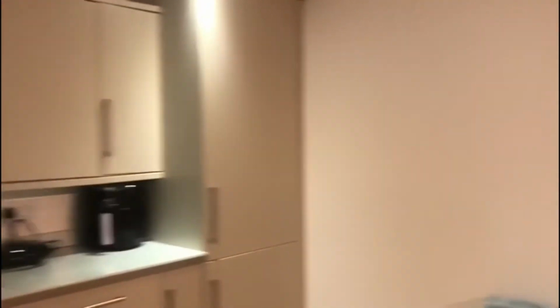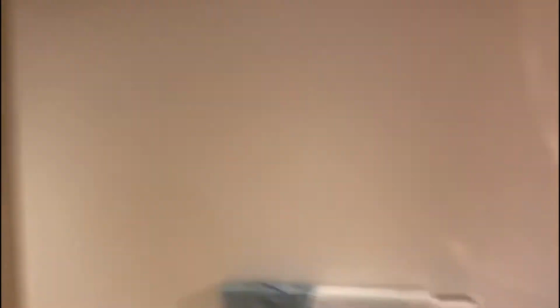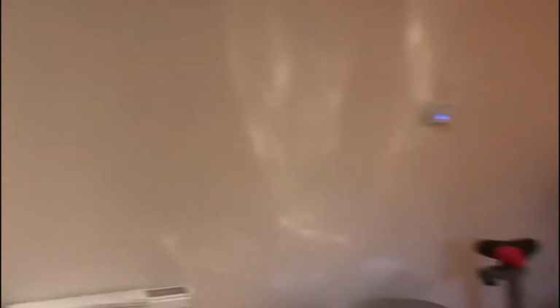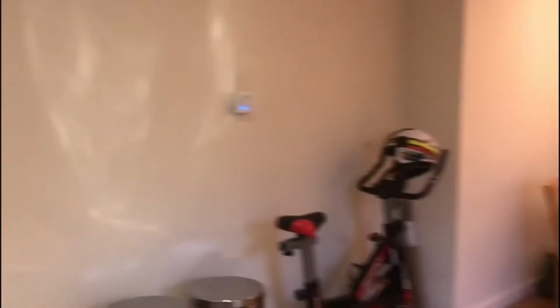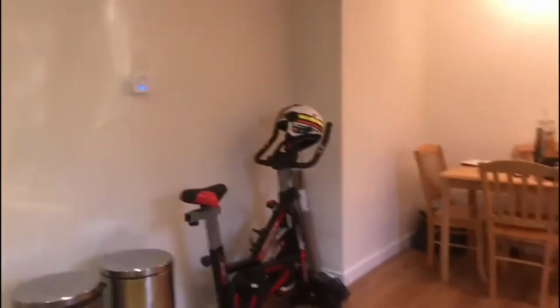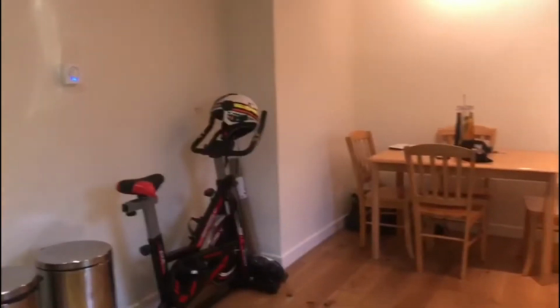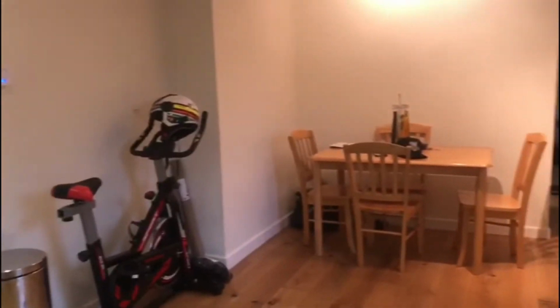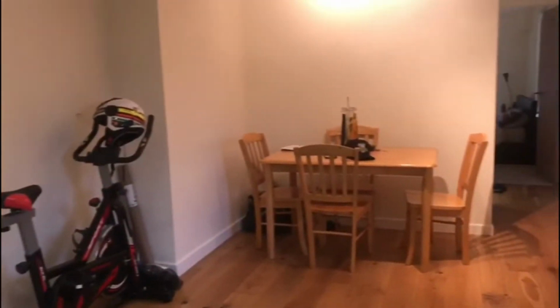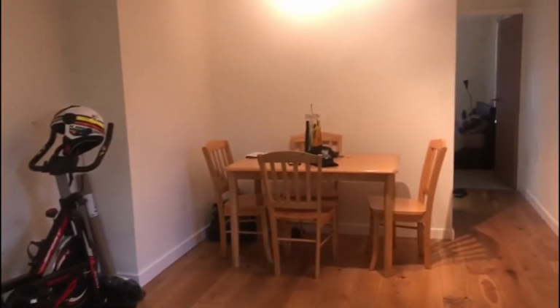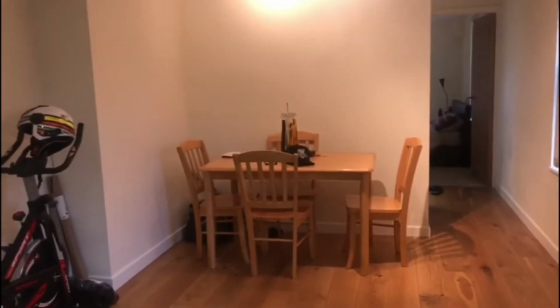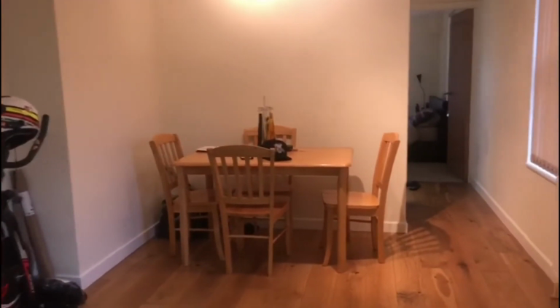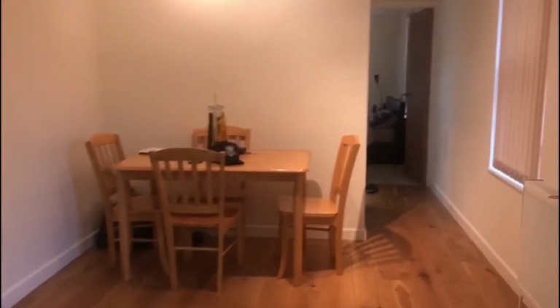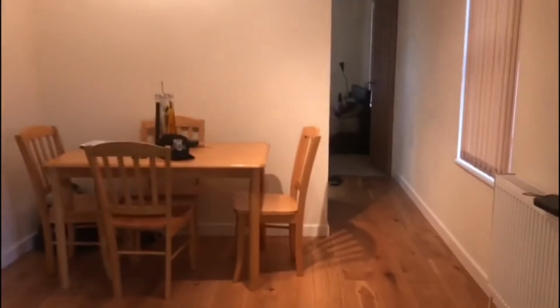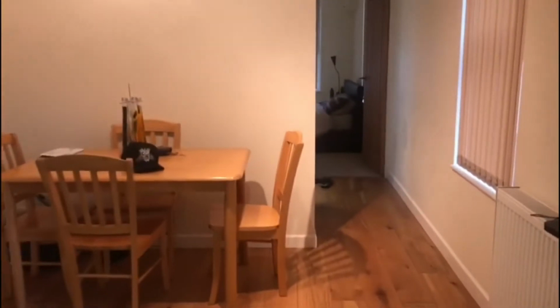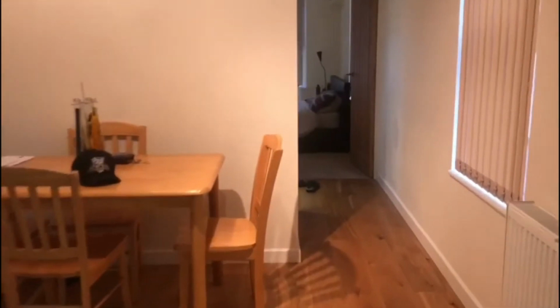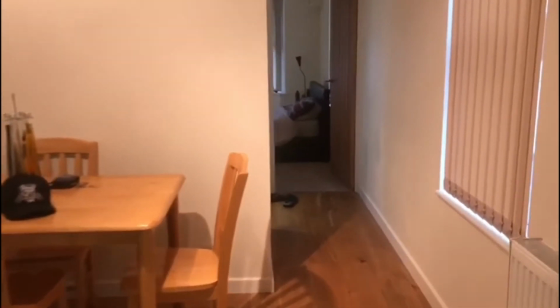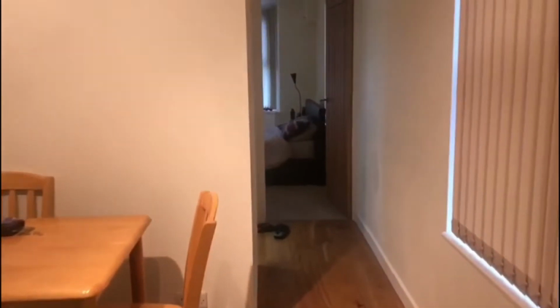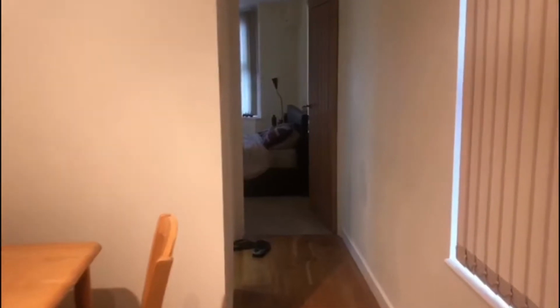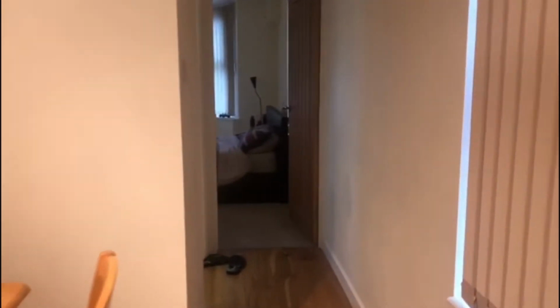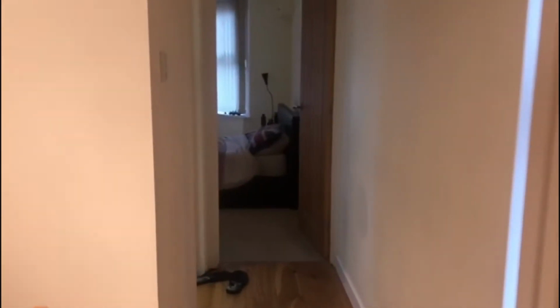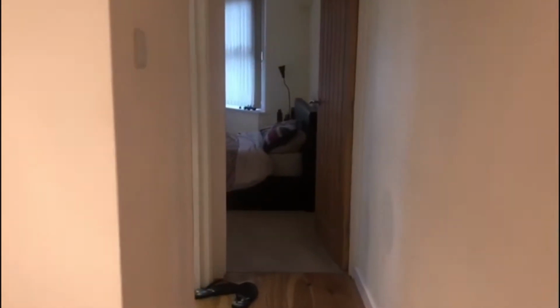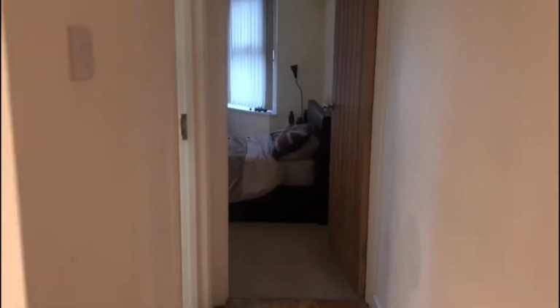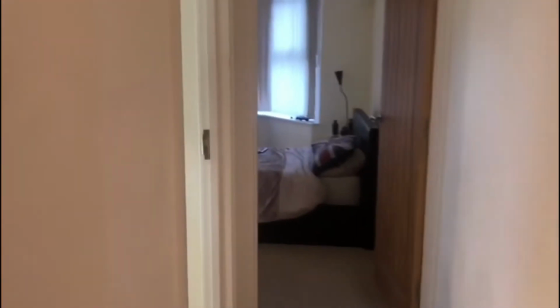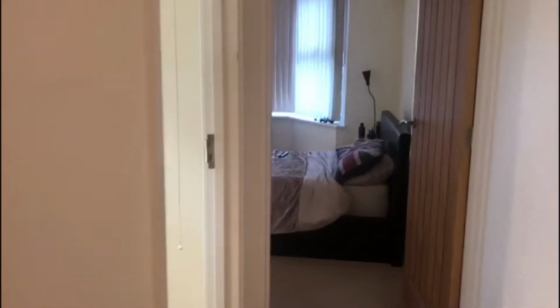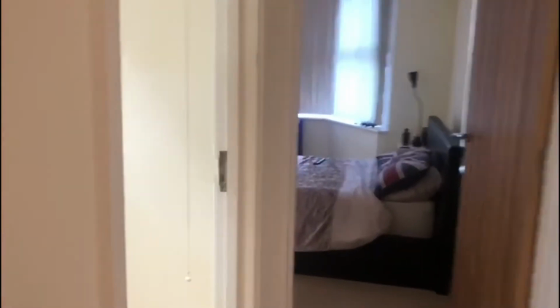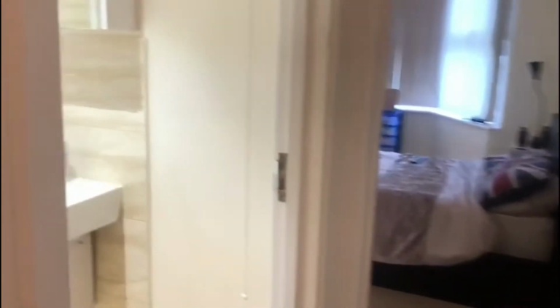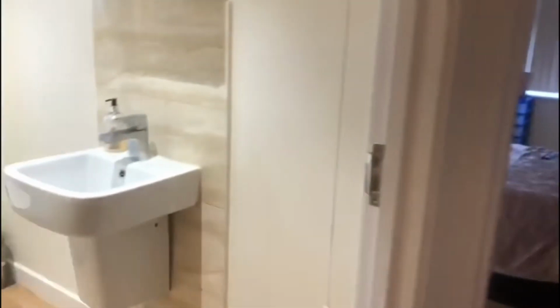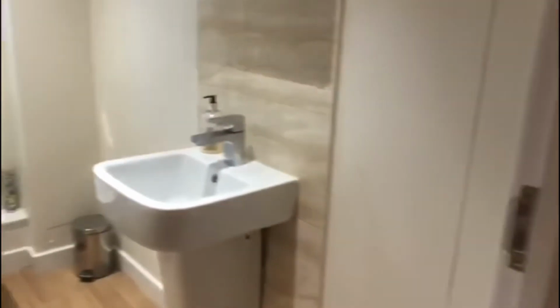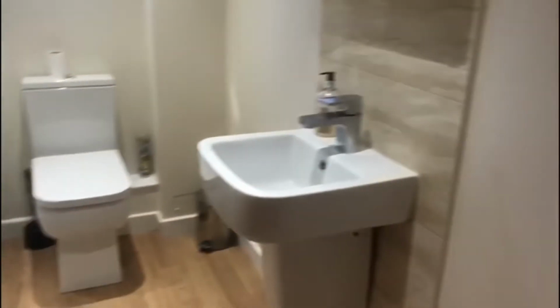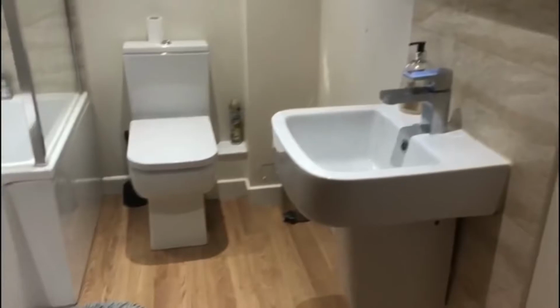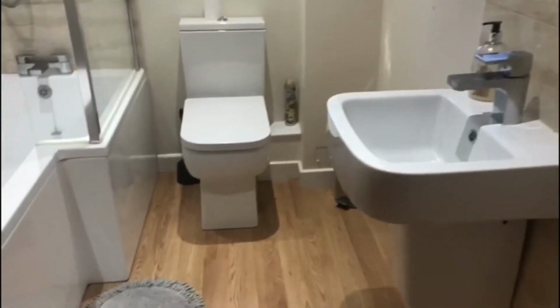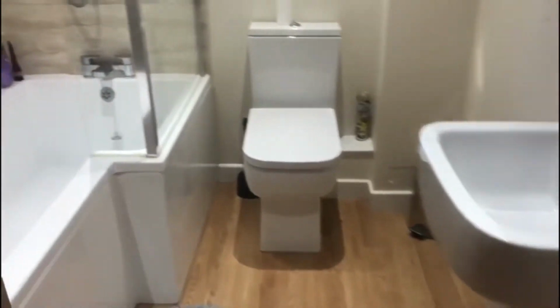As we come into the property we have this lovely, large, finished kitchen diner which could also double up as a lounge space. The kitchen is fully fitted. On the left hand side we have the bathroom, which again has a really modern finish throughout — fully fitted with shower, sink, toilet, and bath.